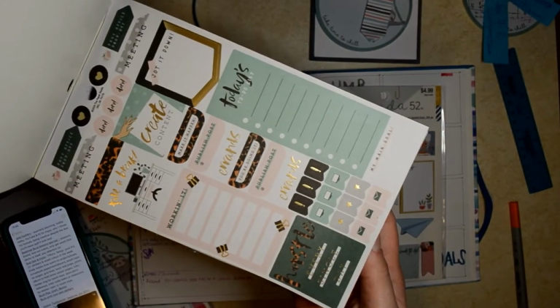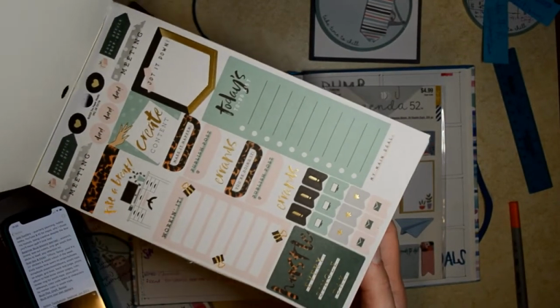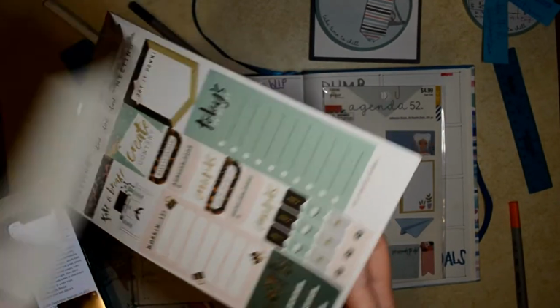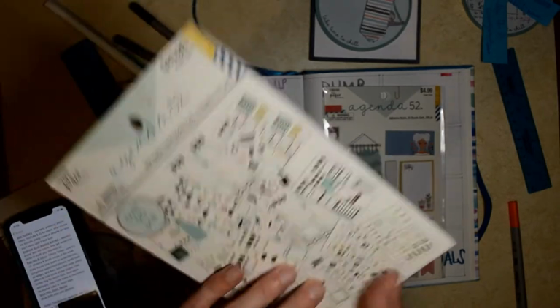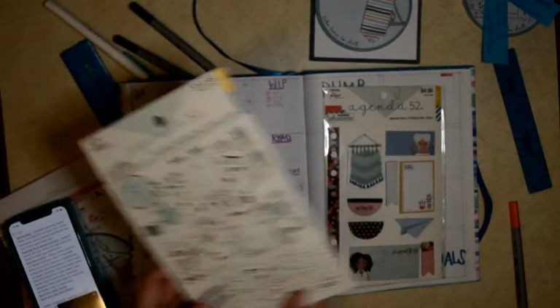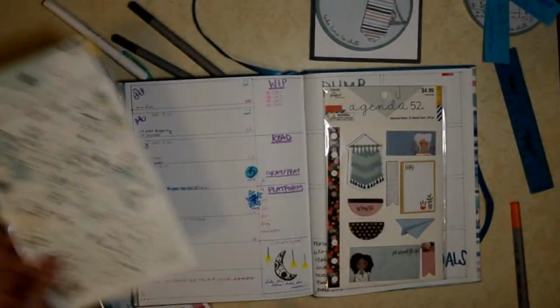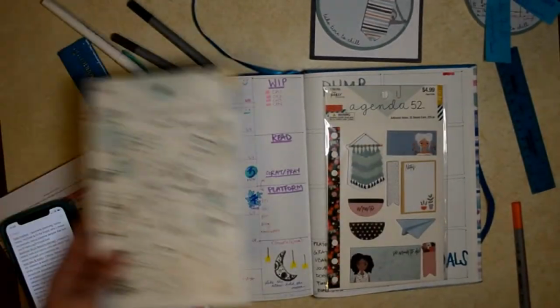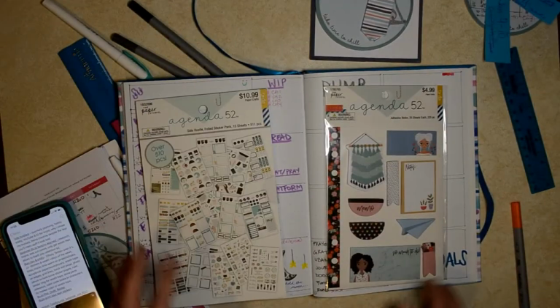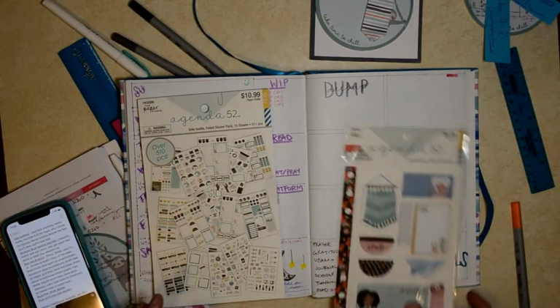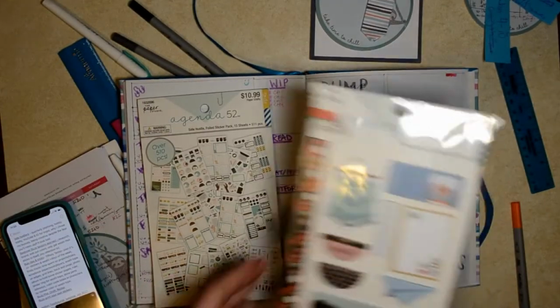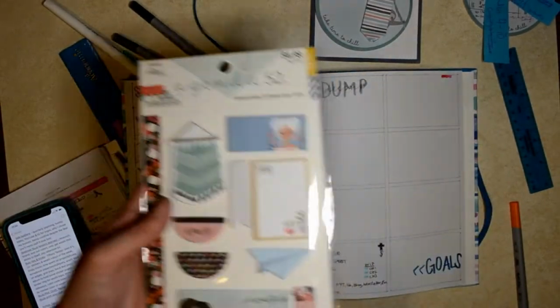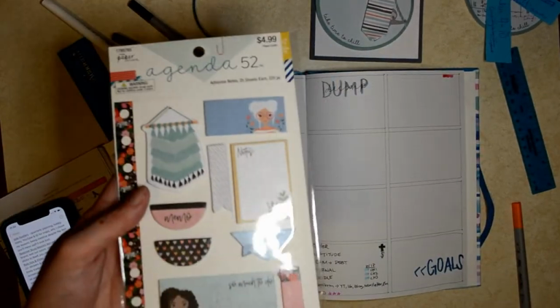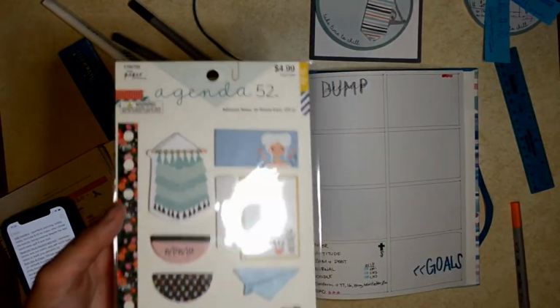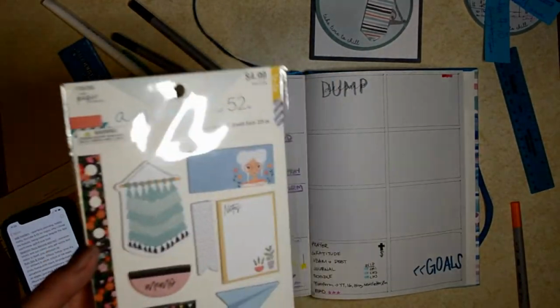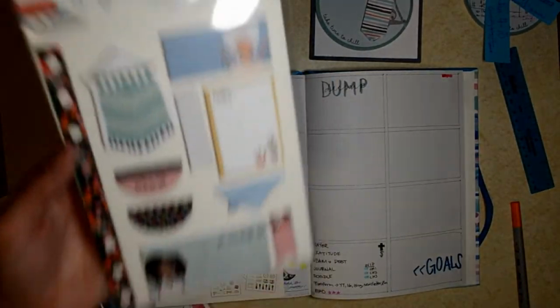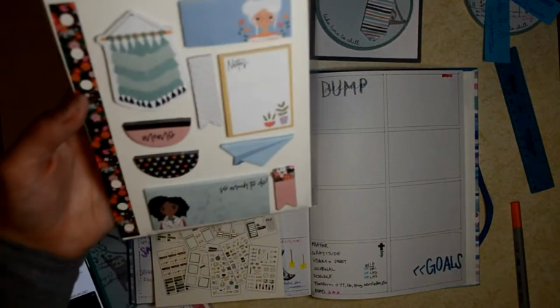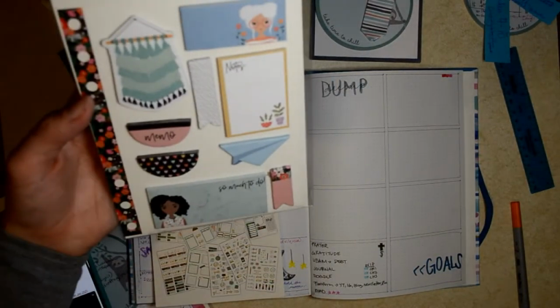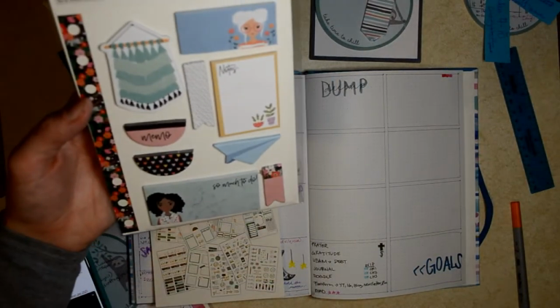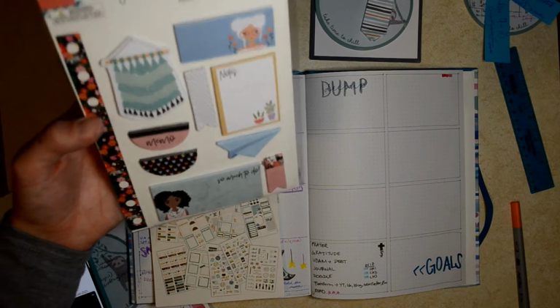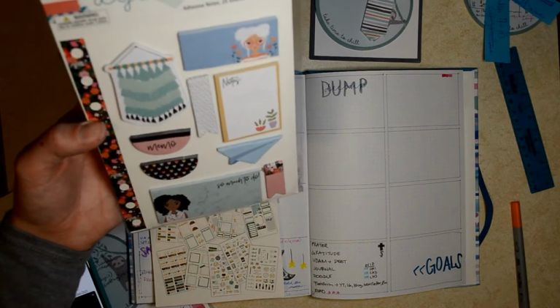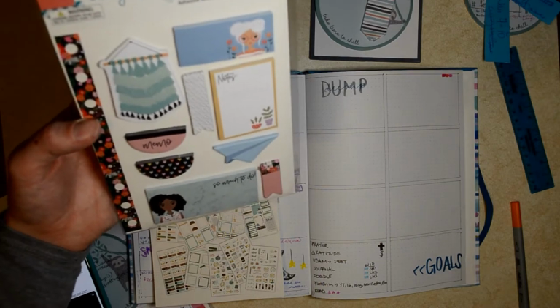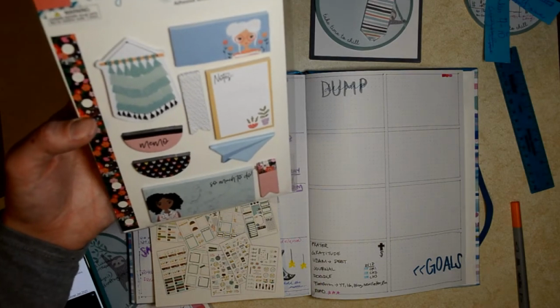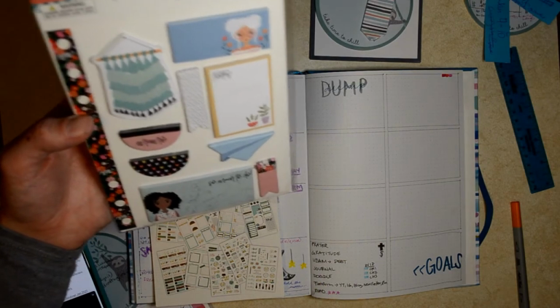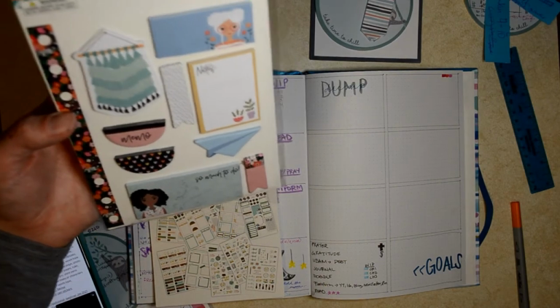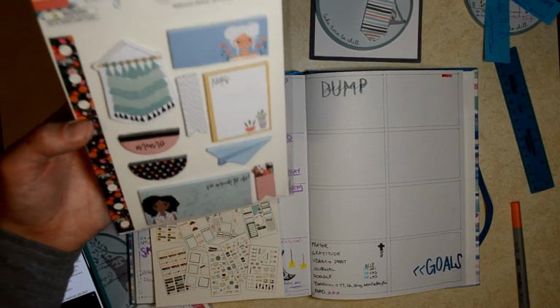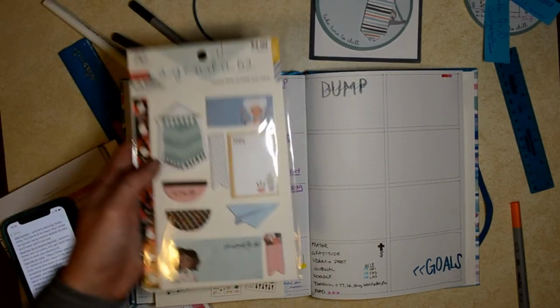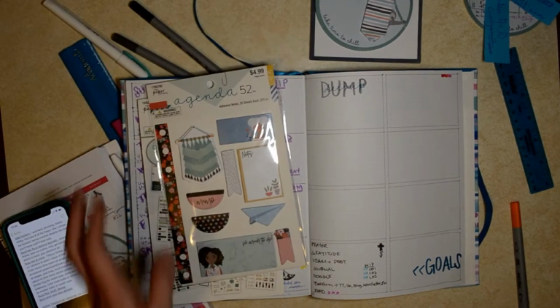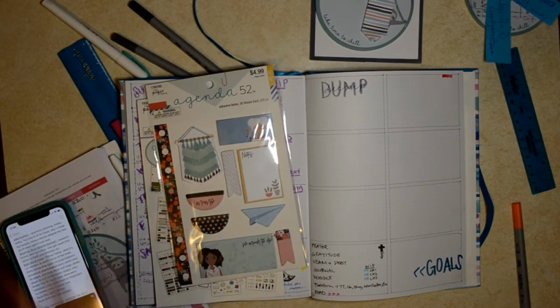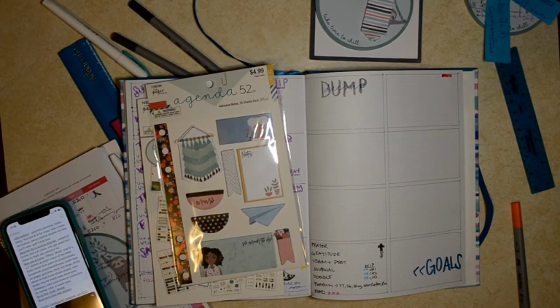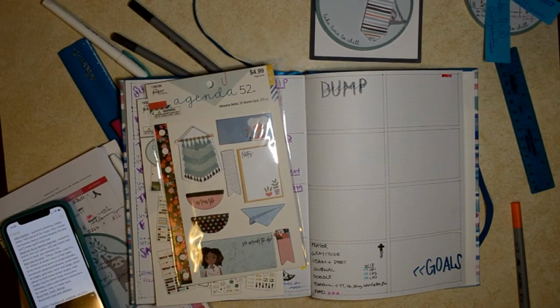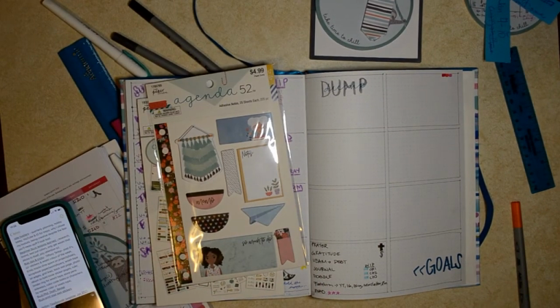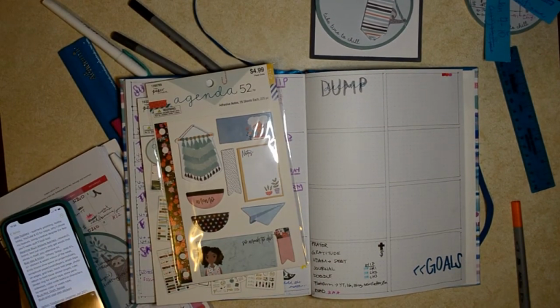I love this one. And then I got more sticky notes because they were just super cute and in my same tone I was going for.